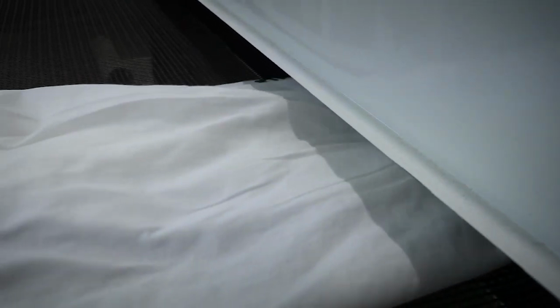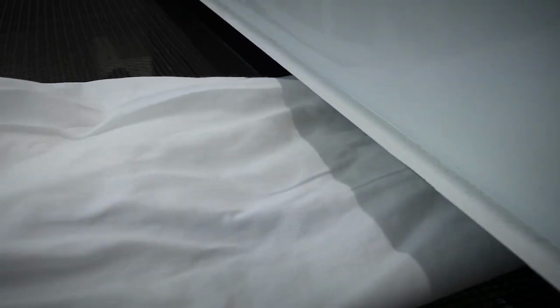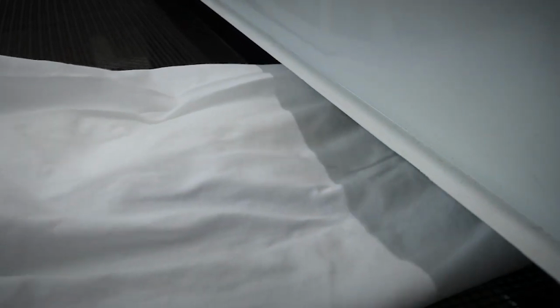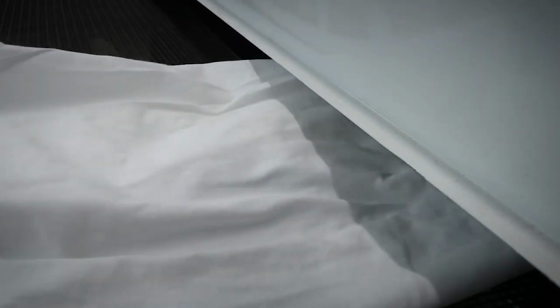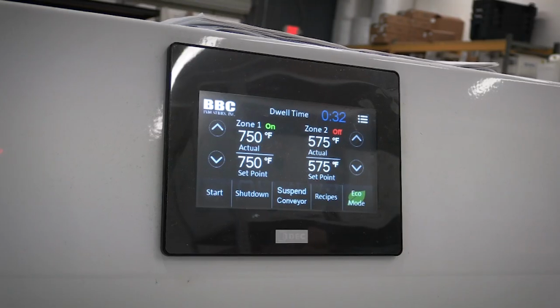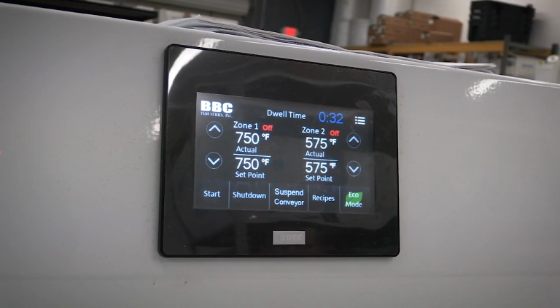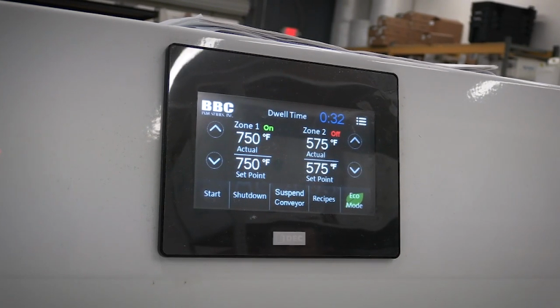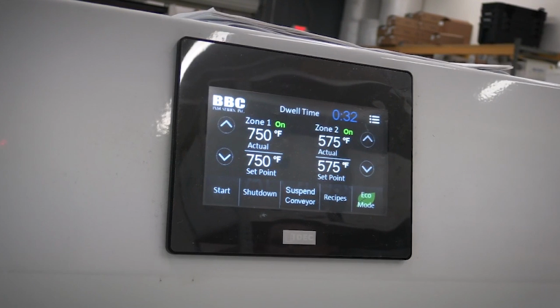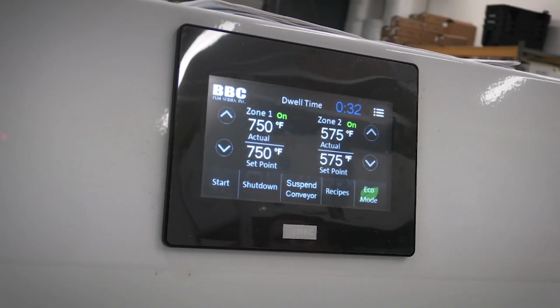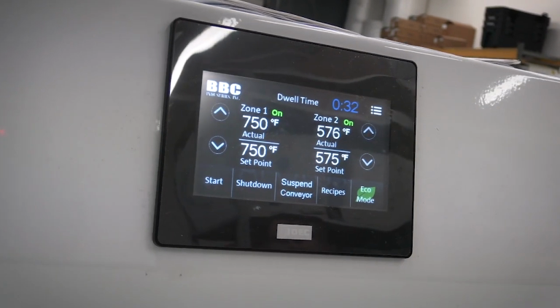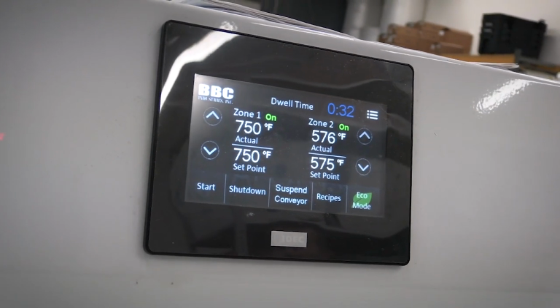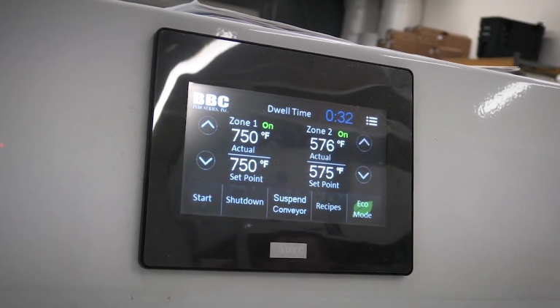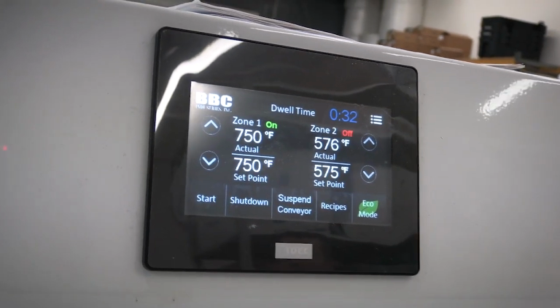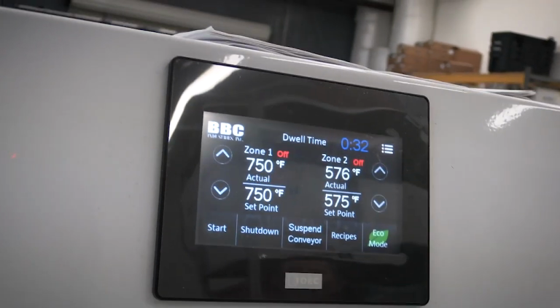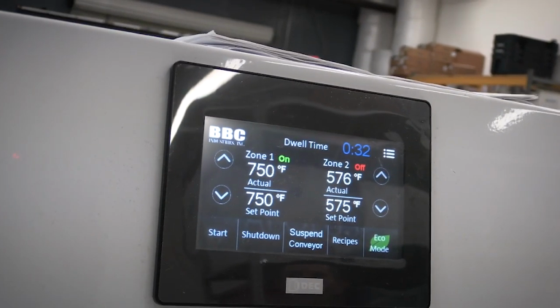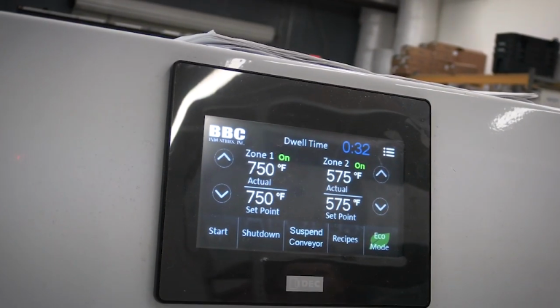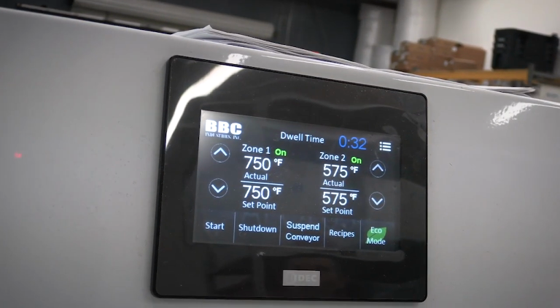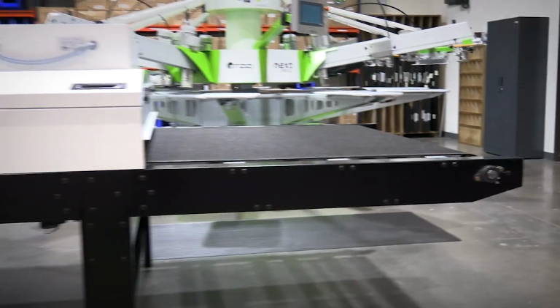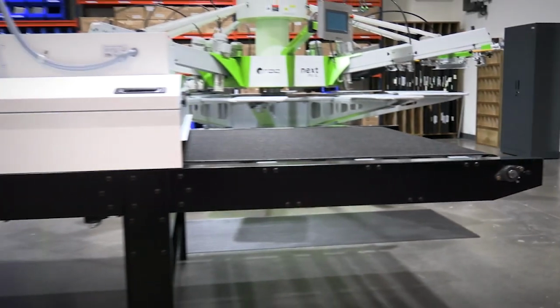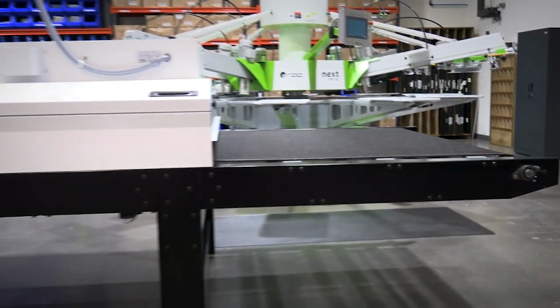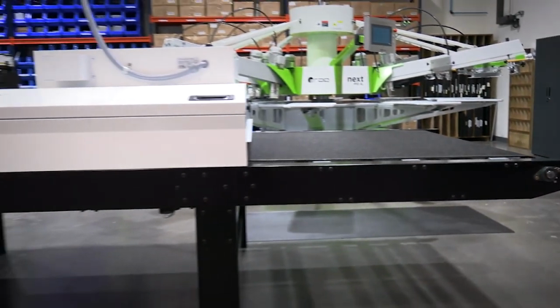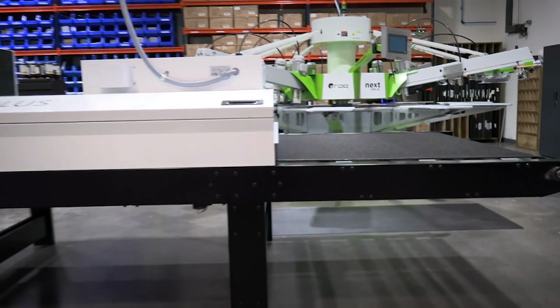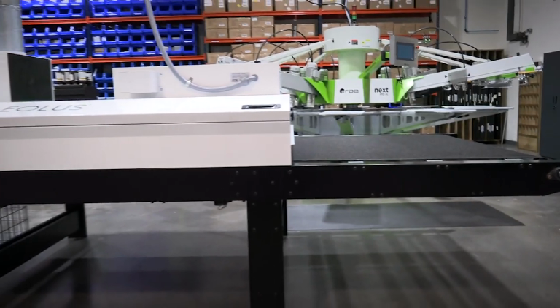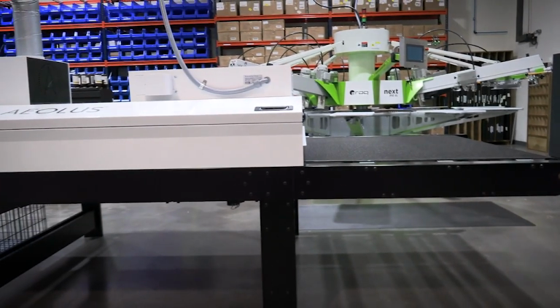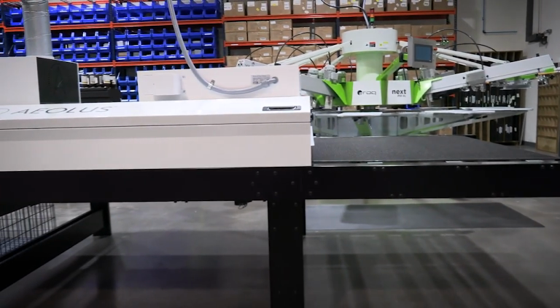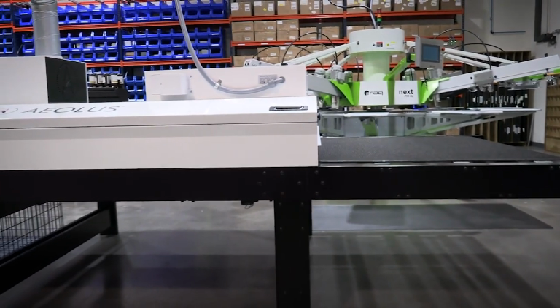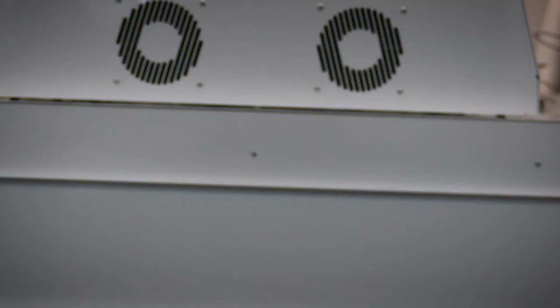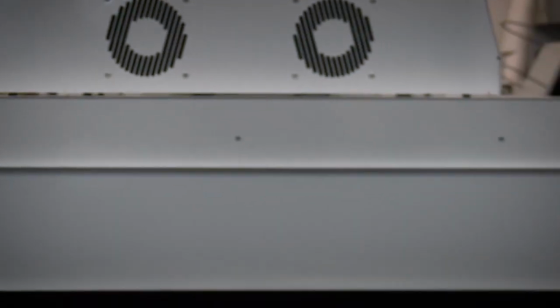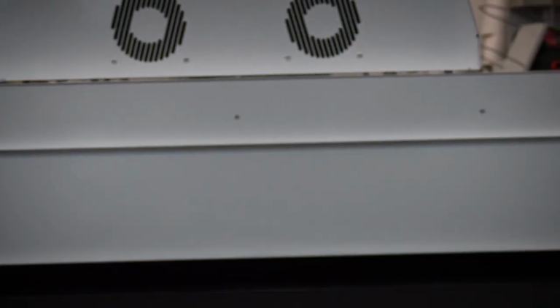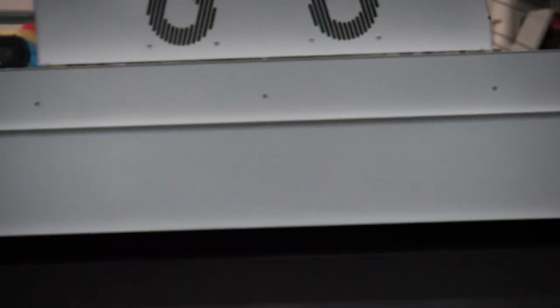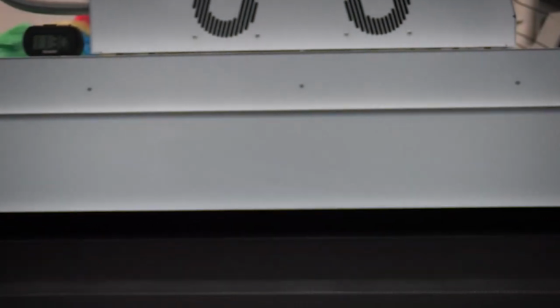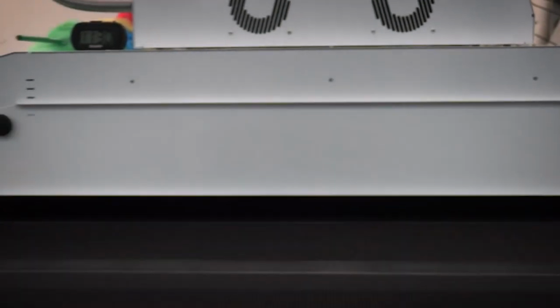BBC's EdgeMax technology gives you the highest quality, fastest cure, and most consistent edge-to-edge temperature, all while avoiding downtime with TrueTrack, the most dependable belt tracking system on the planet.